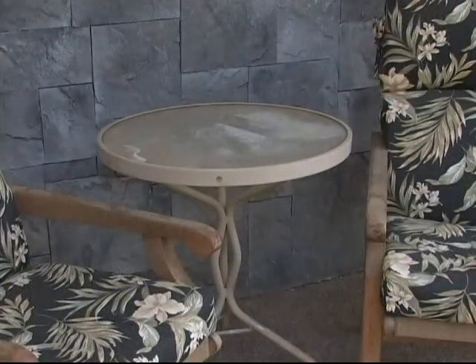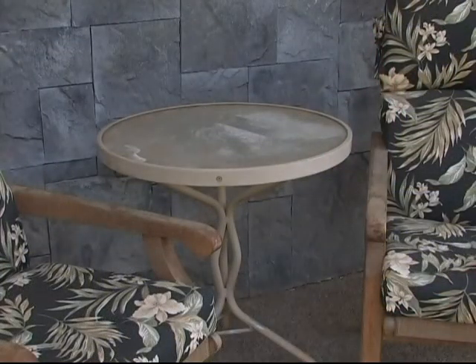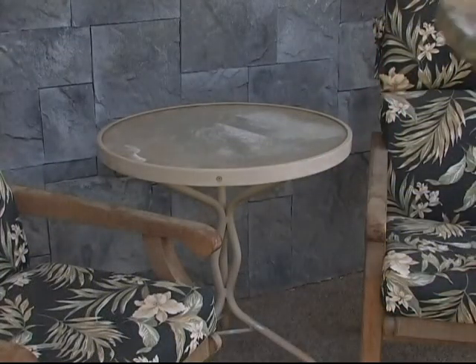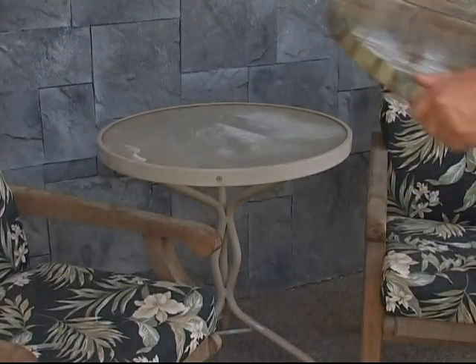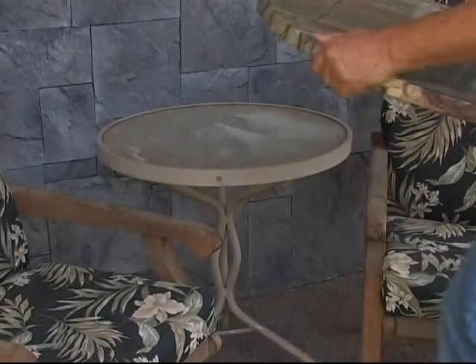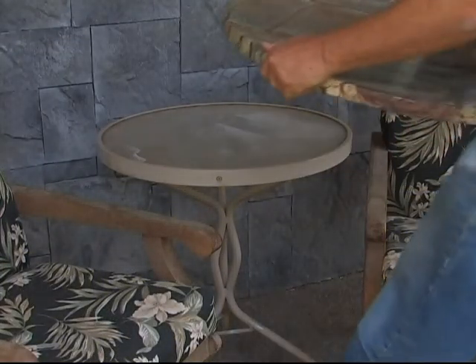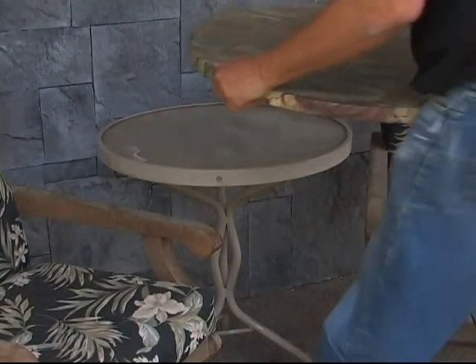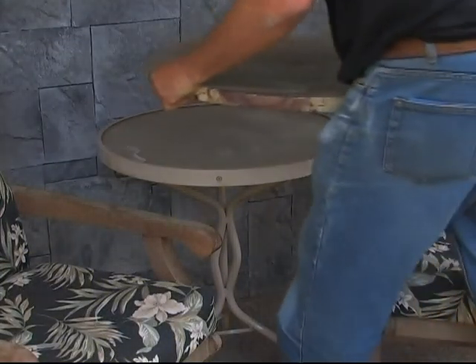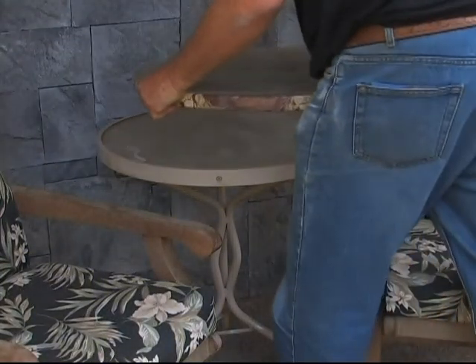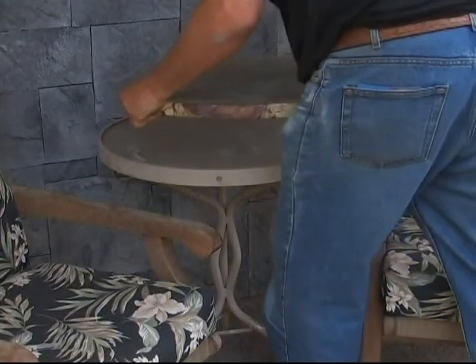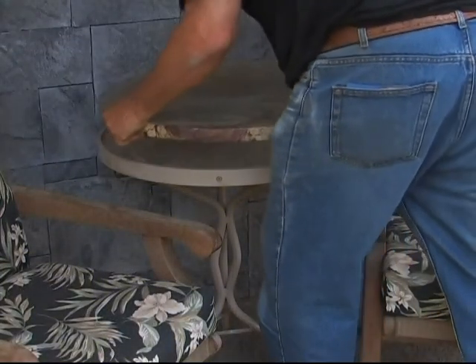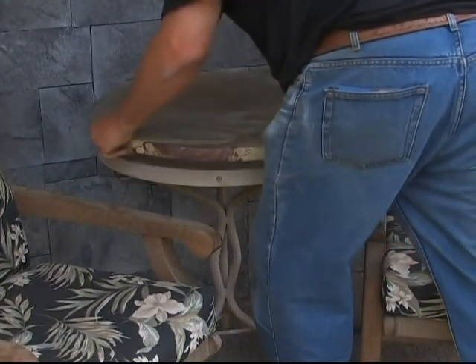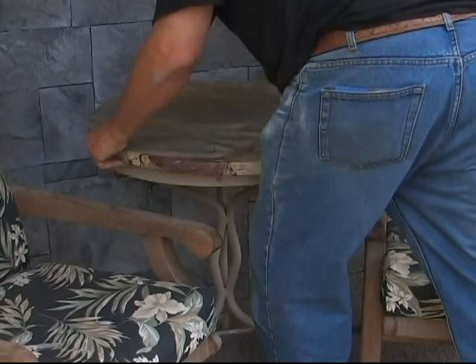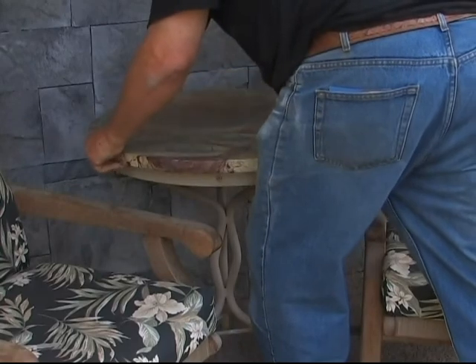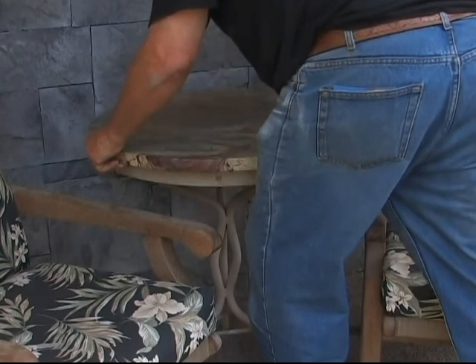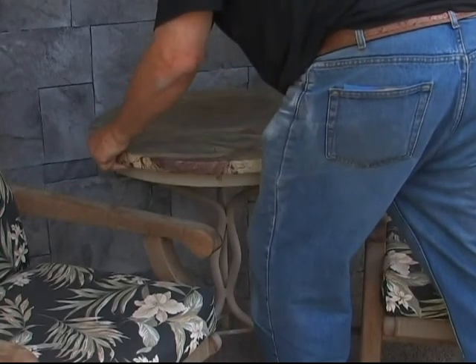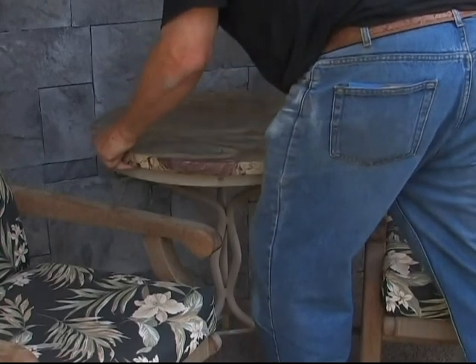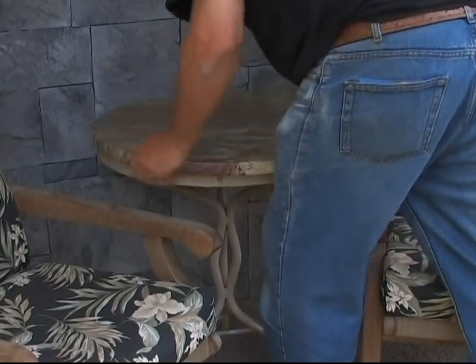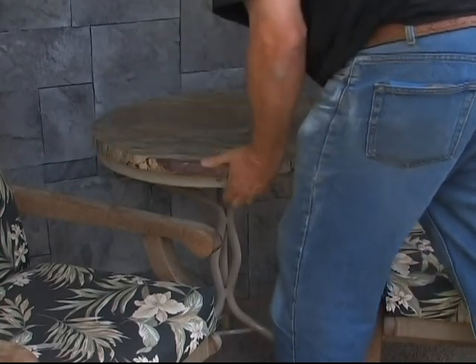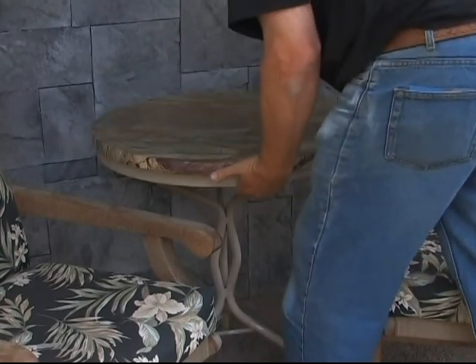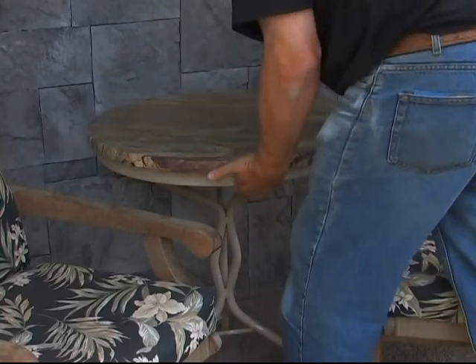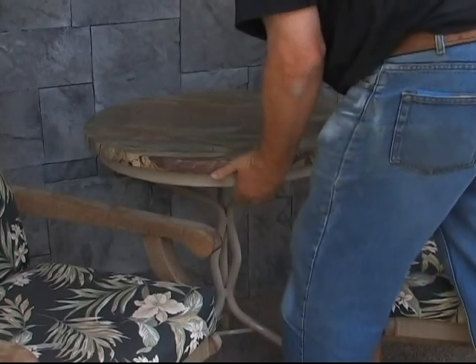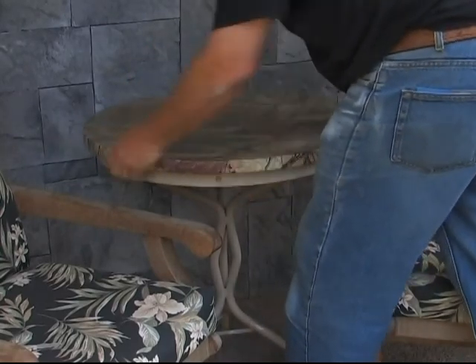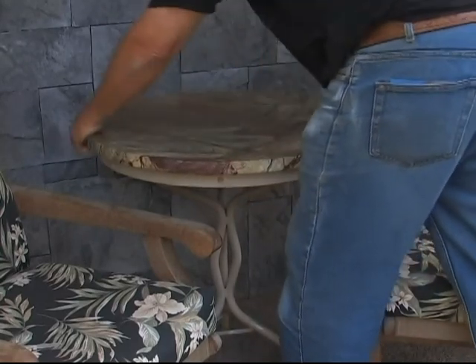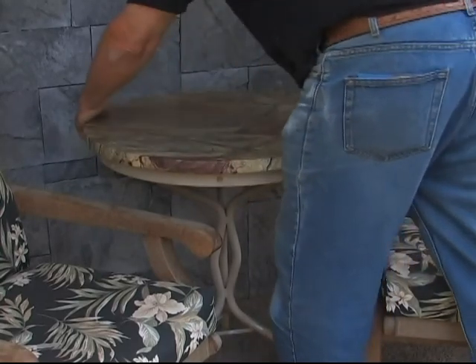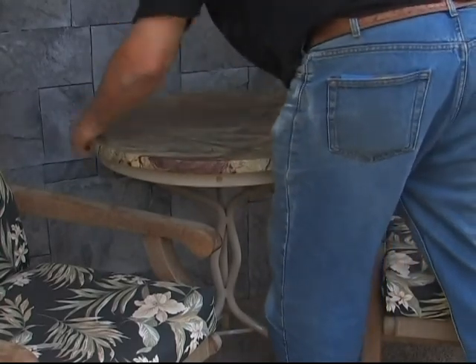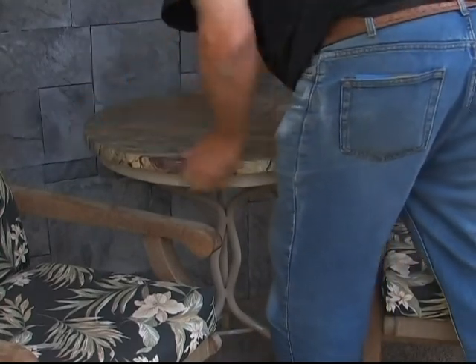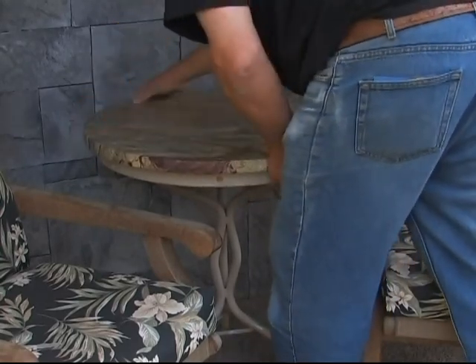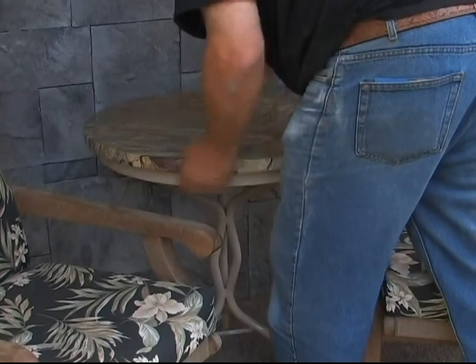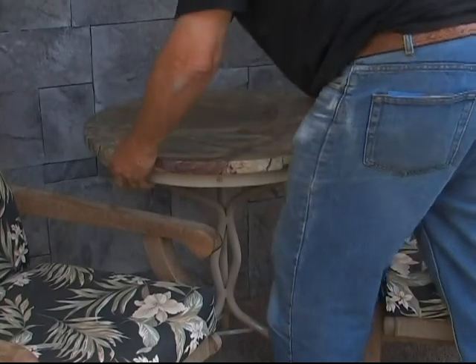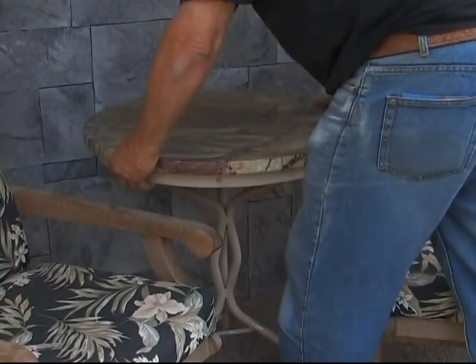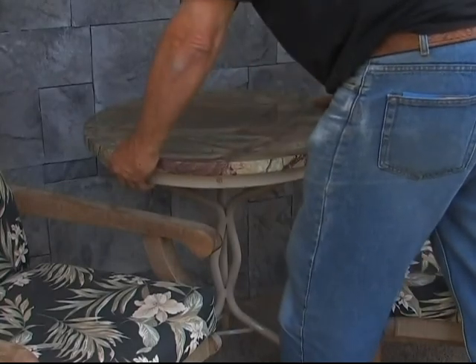Look how easy it is to transform a $2 garage sale table from shabby to chic. It makes it look like an expensive designer piece for a fraction of the price.